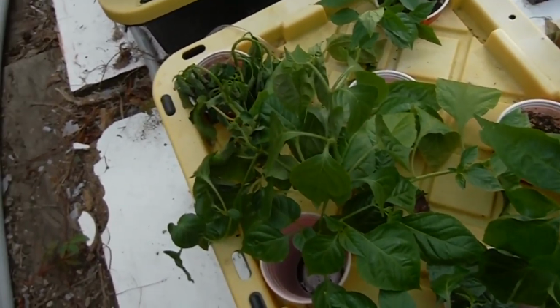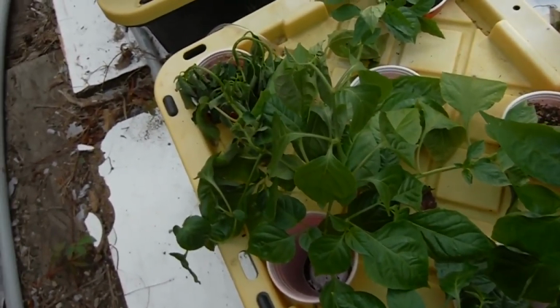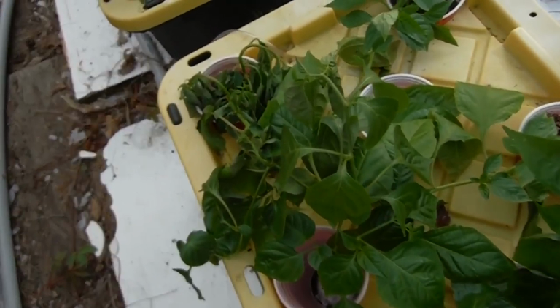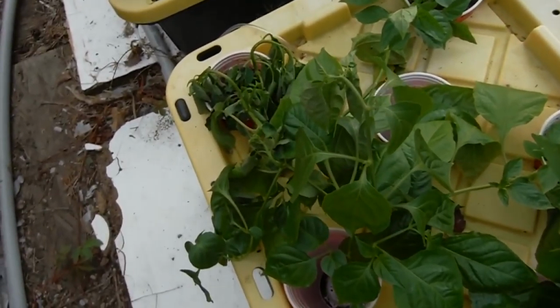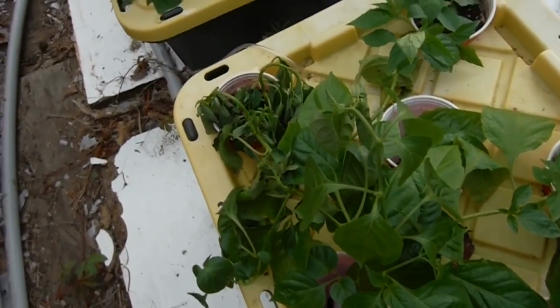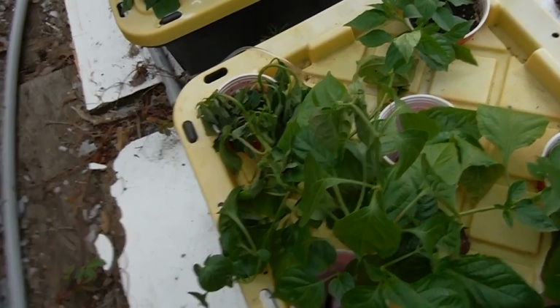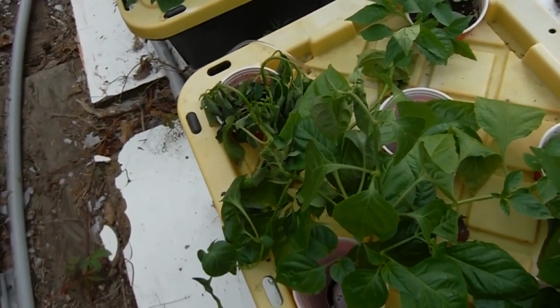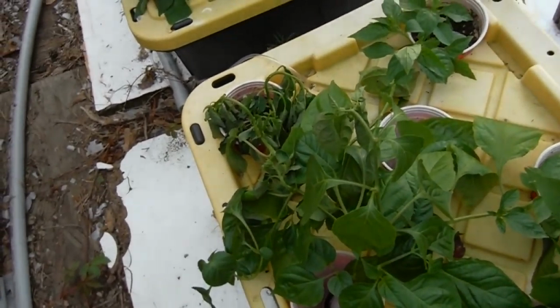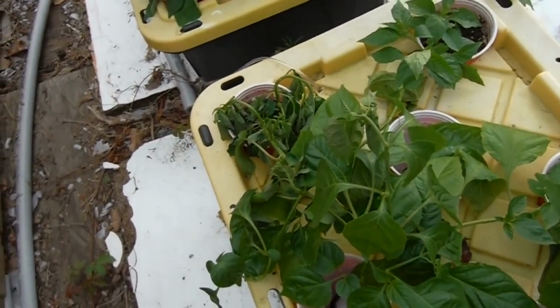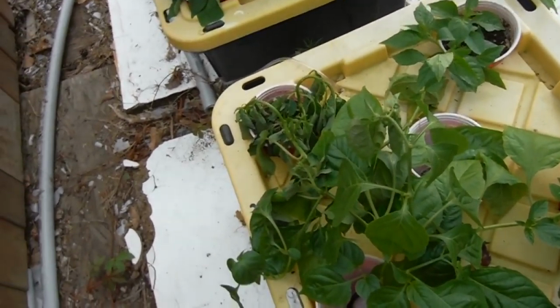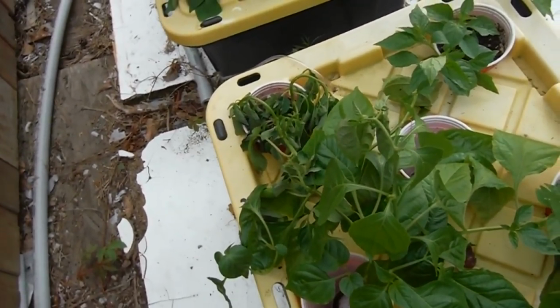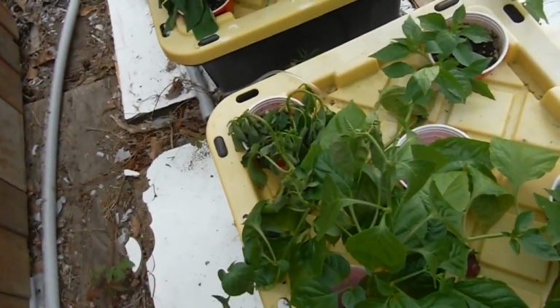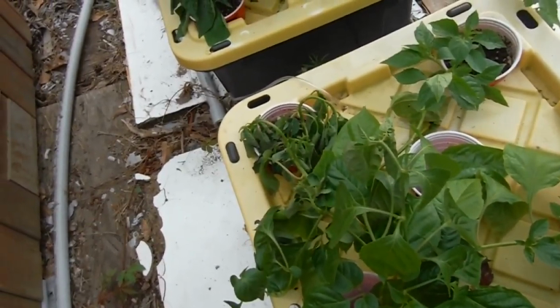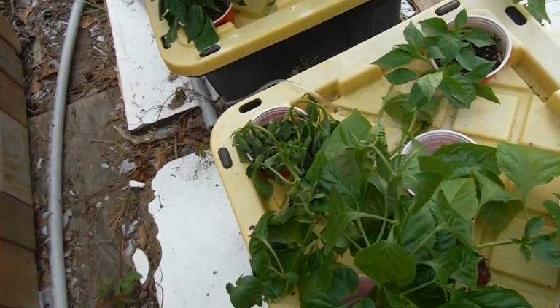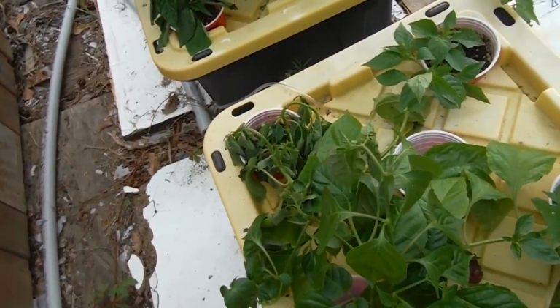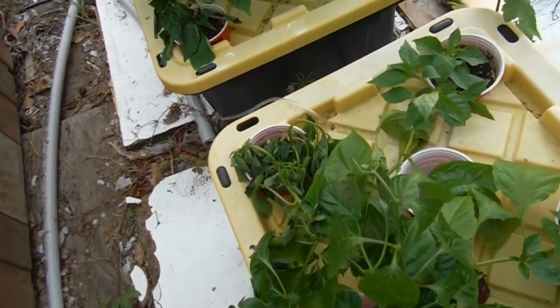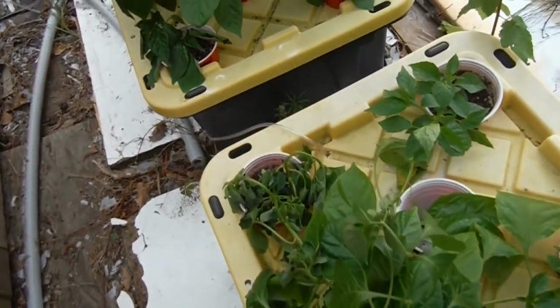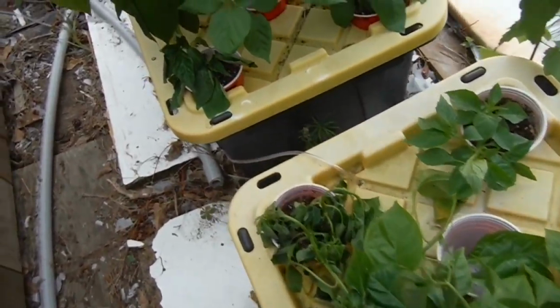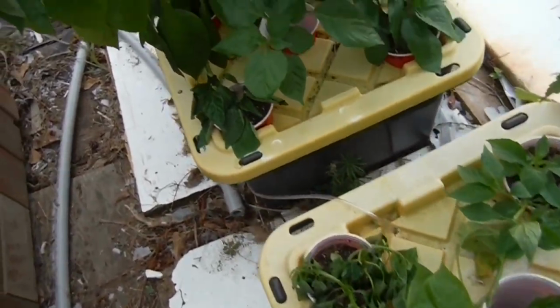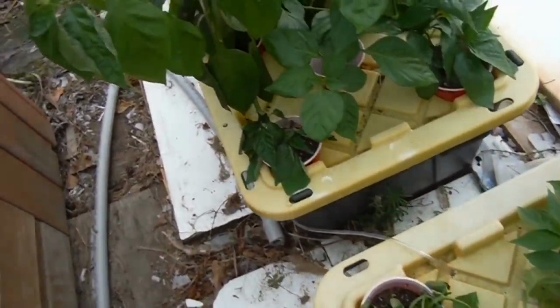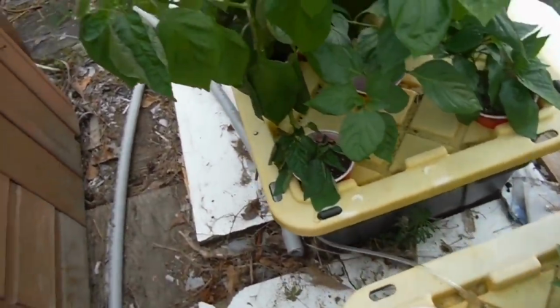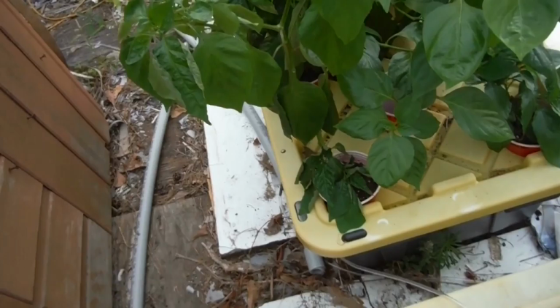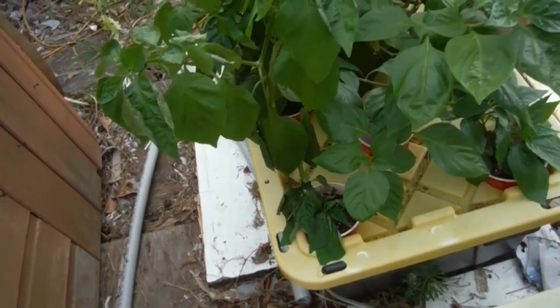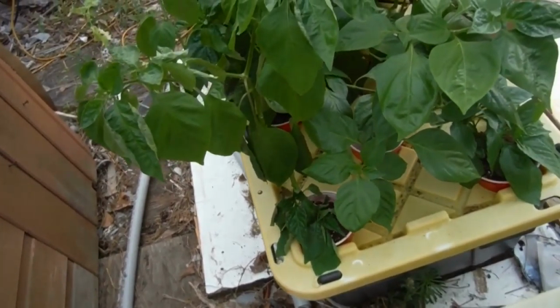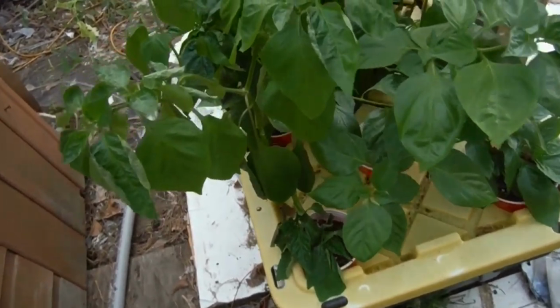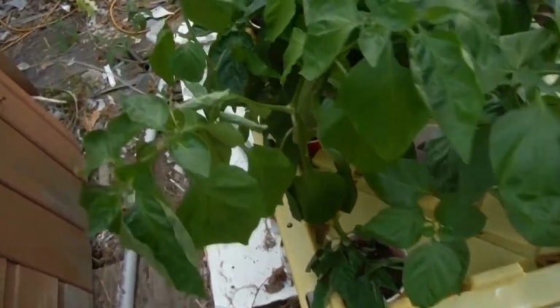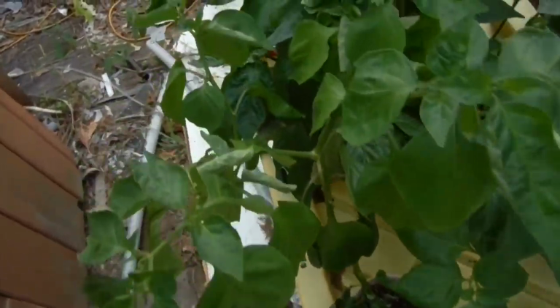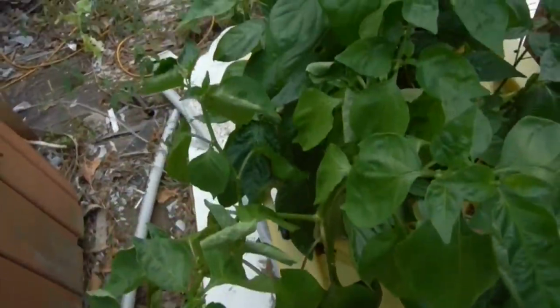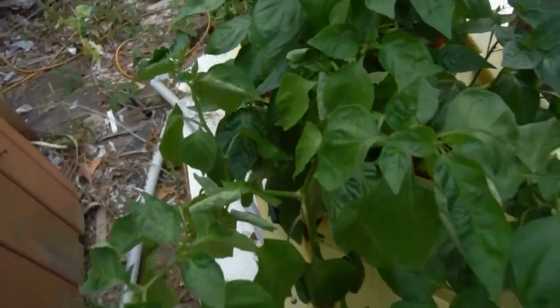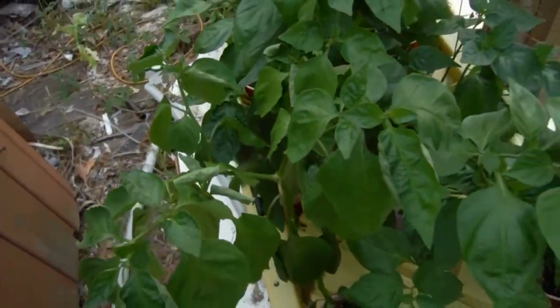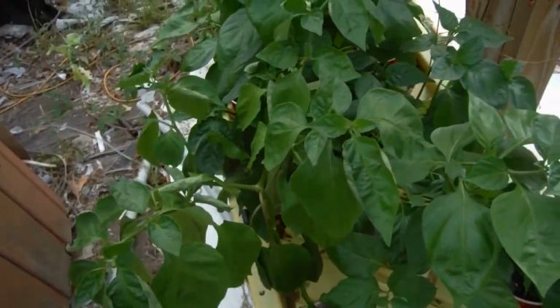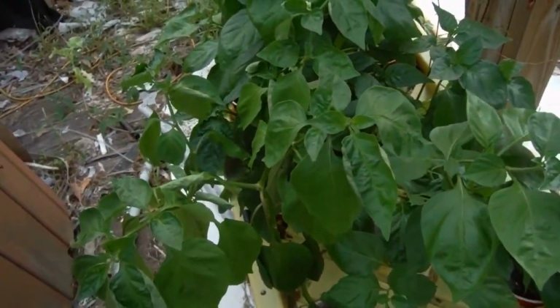So it's a good idea to come out and just double-check on your plants, and give them water if they need it. Especially when it's like 100 degrees out — they're probably going to need some water even if the roots are good. Sometimes they just need water.